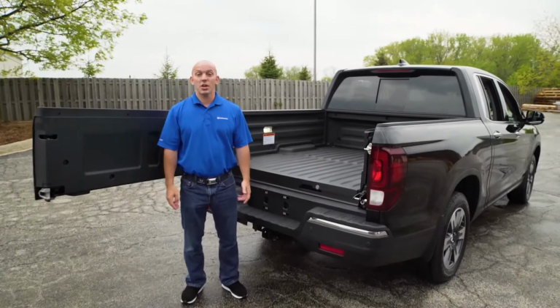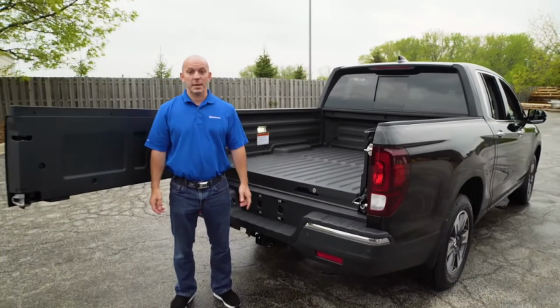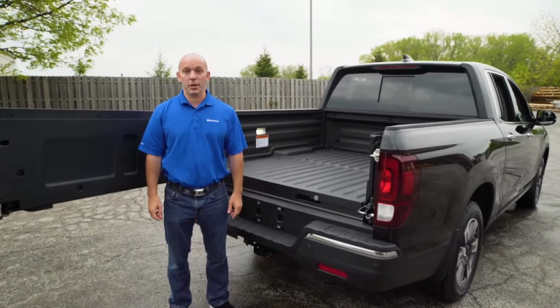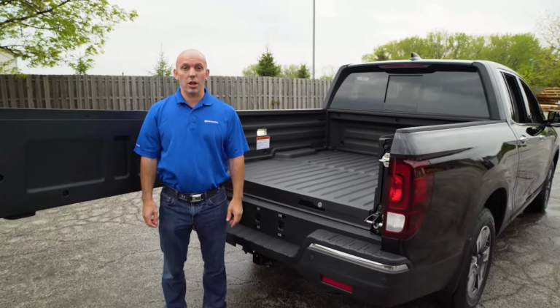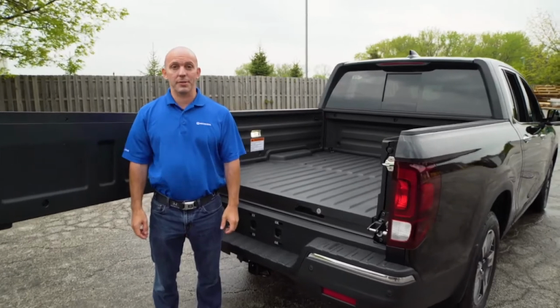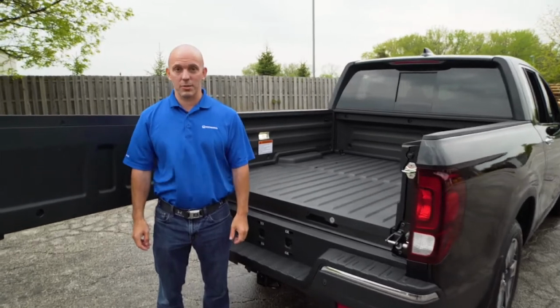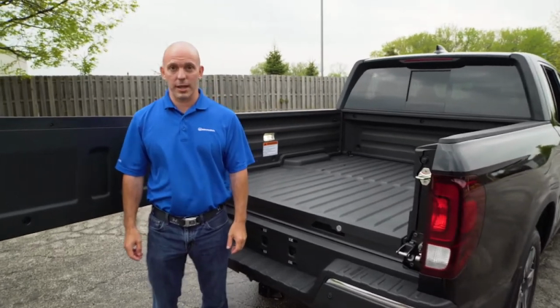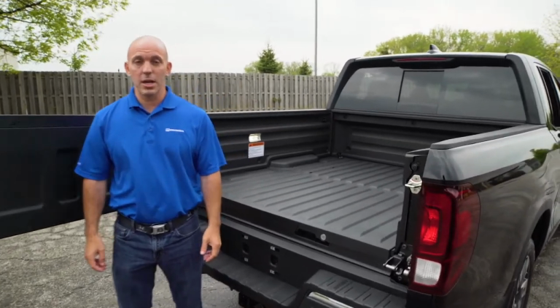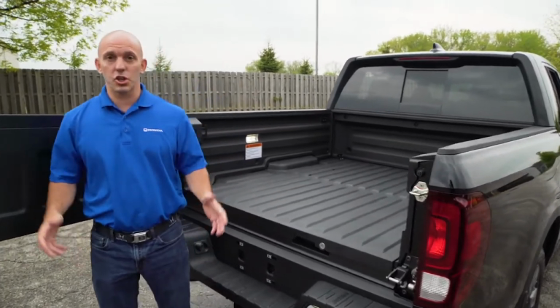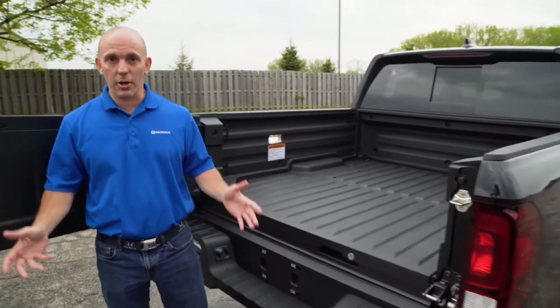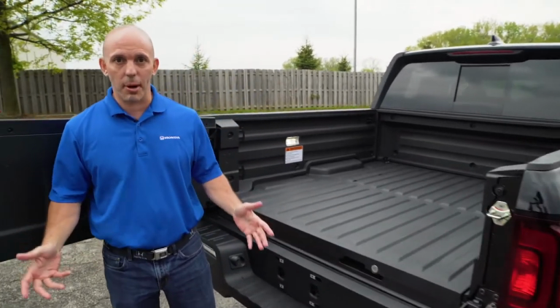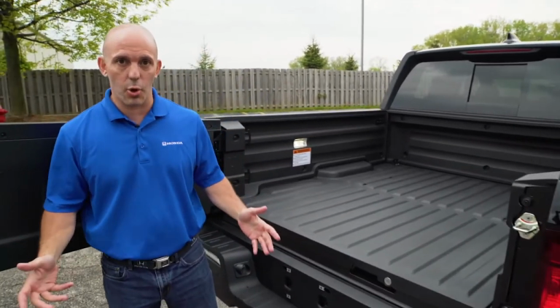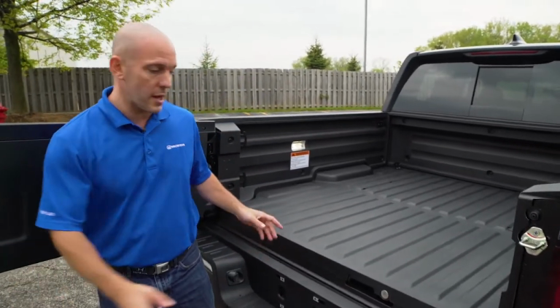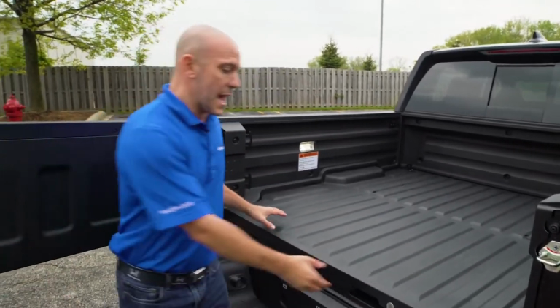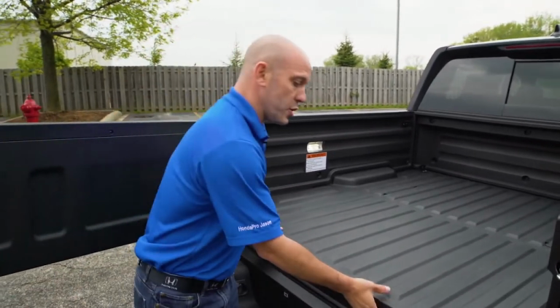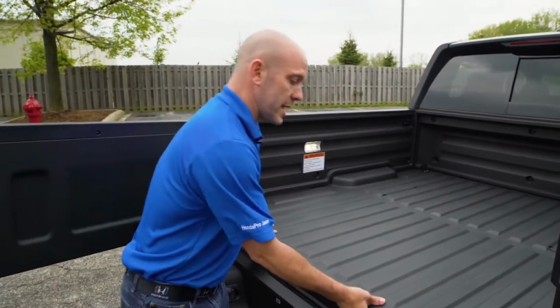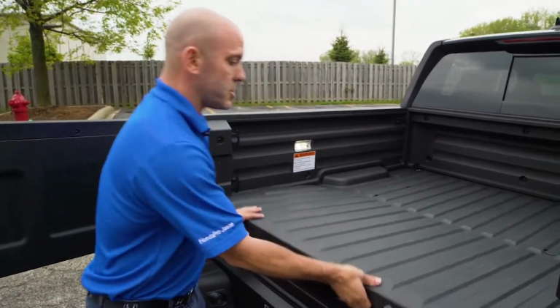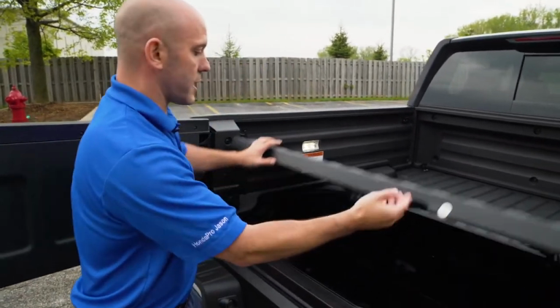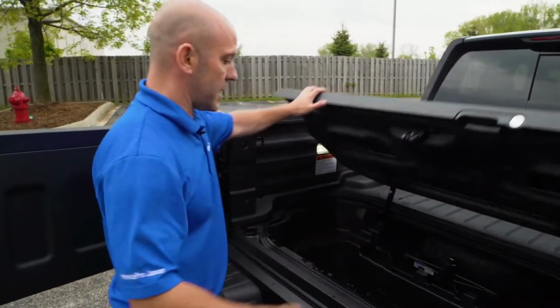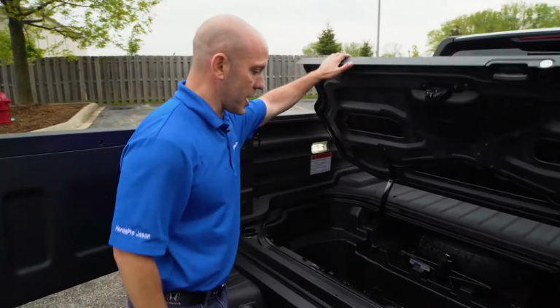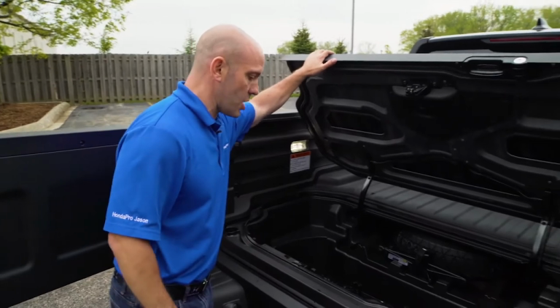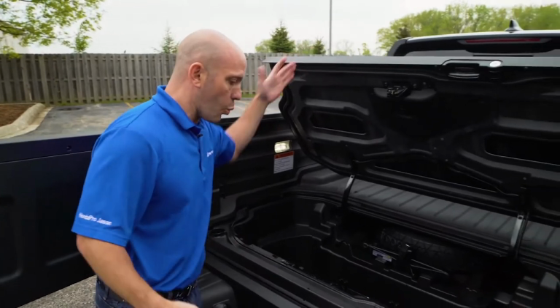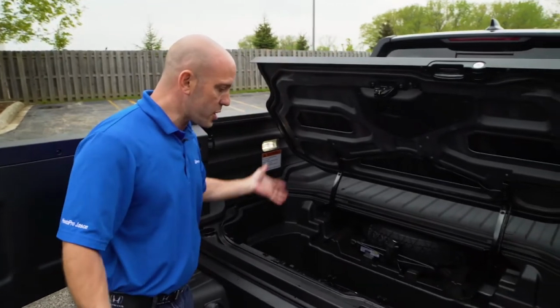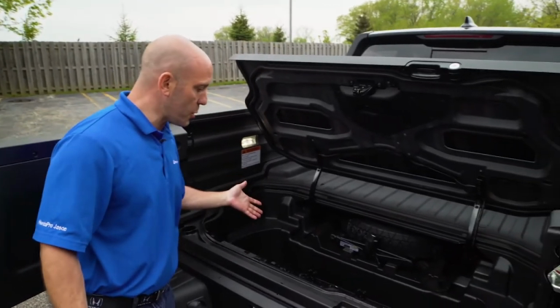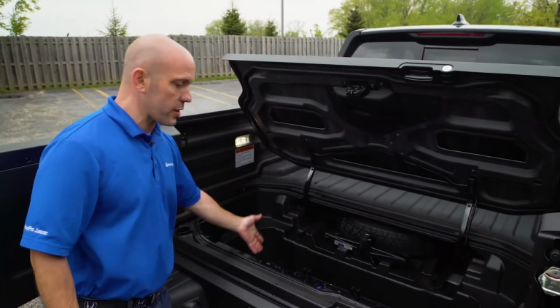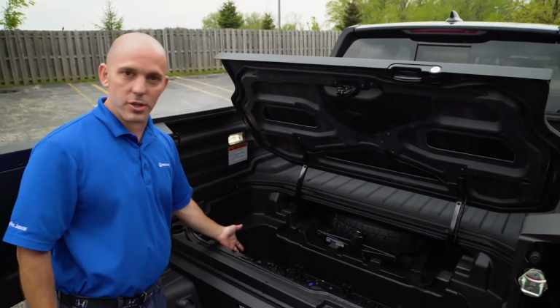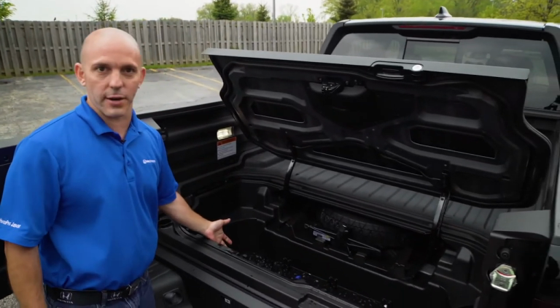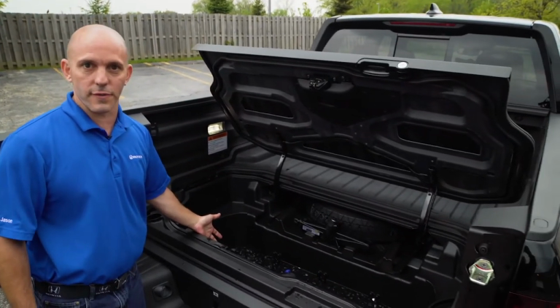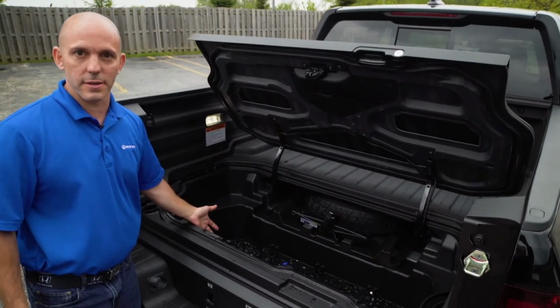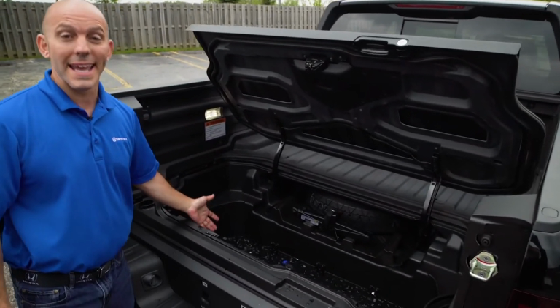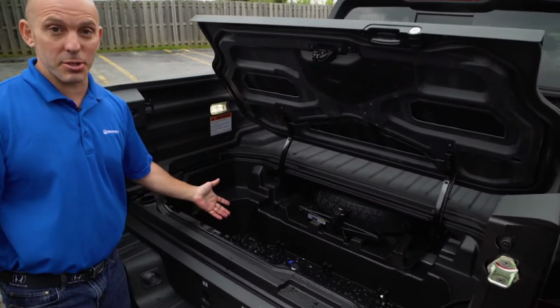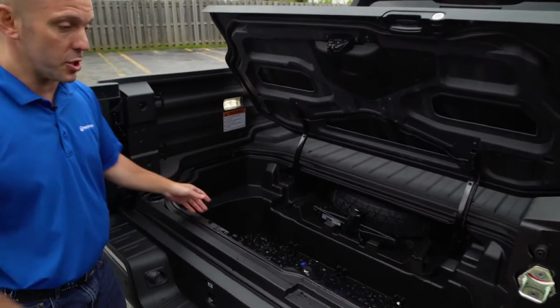Here's a tip and trick all about the Honda Ridgeline. So your tailgate party's over and you've used the in-bed trunk as an ice chest. What are you going to do with all the water that's left over? Let me show you.